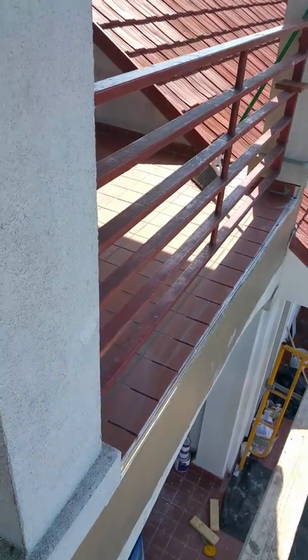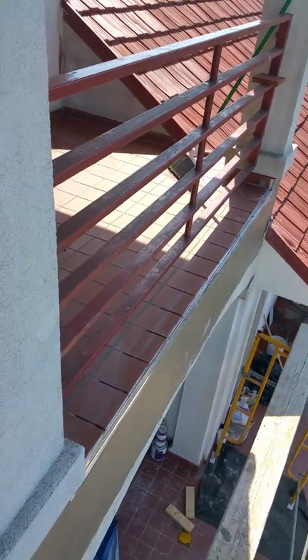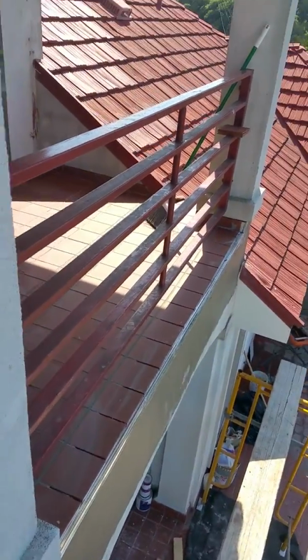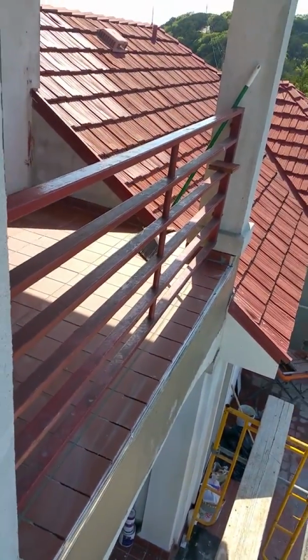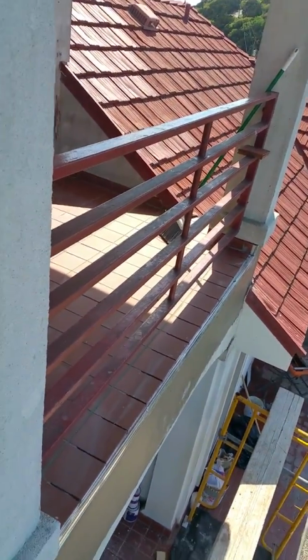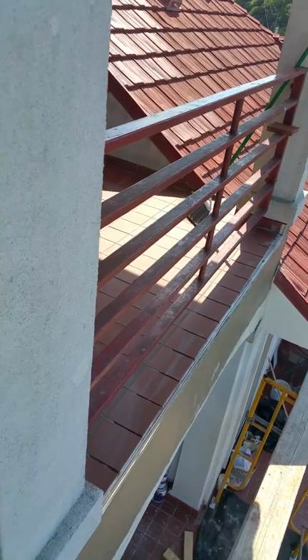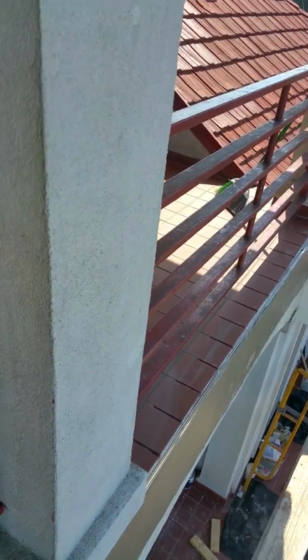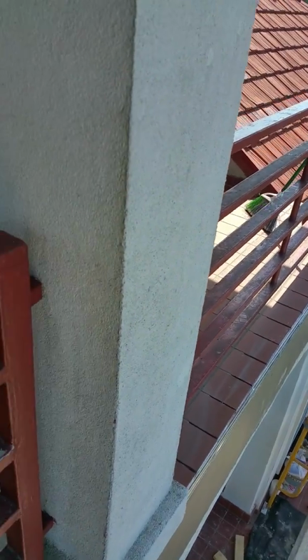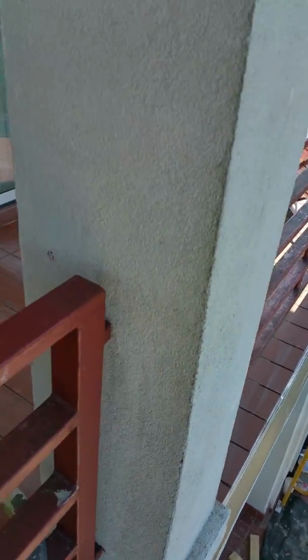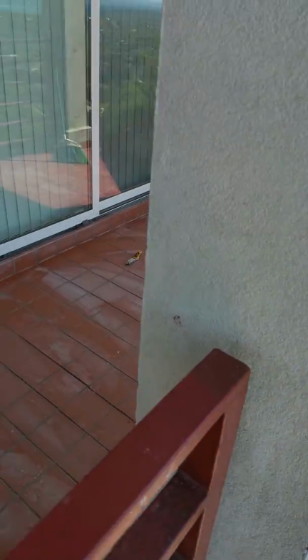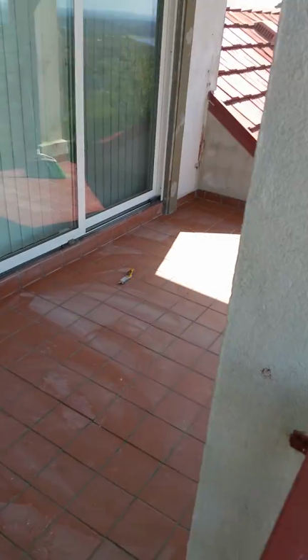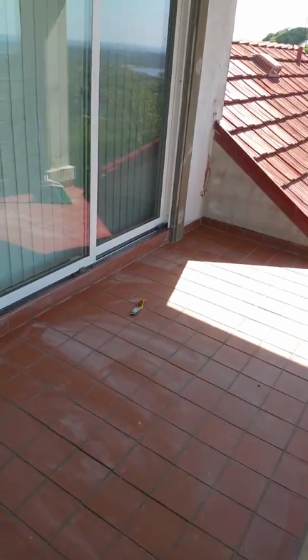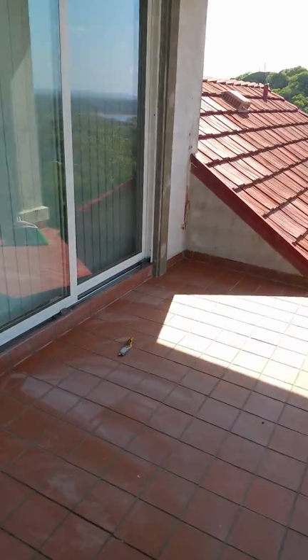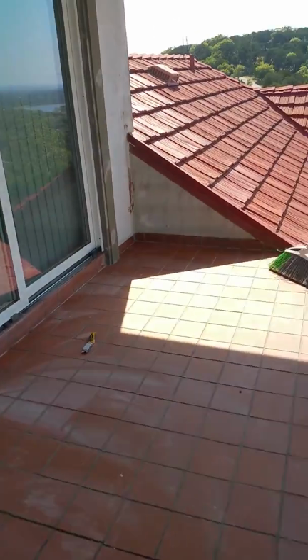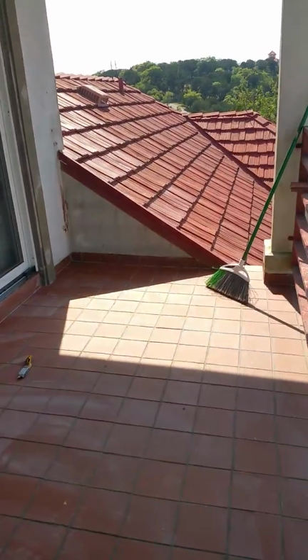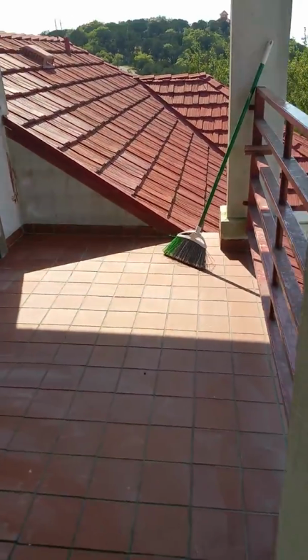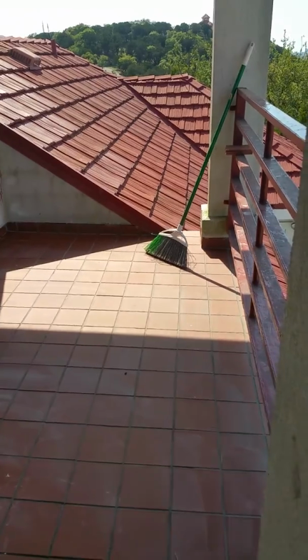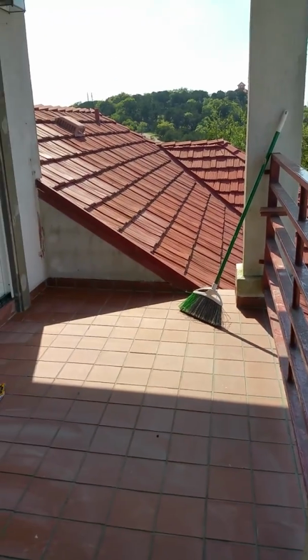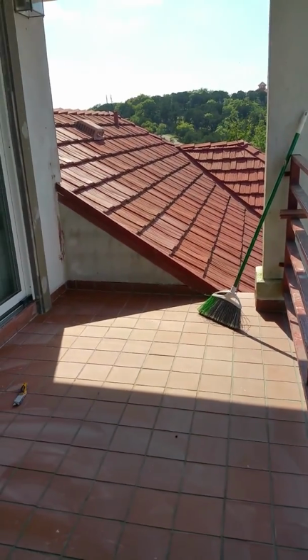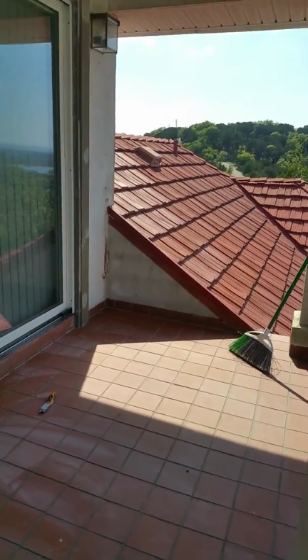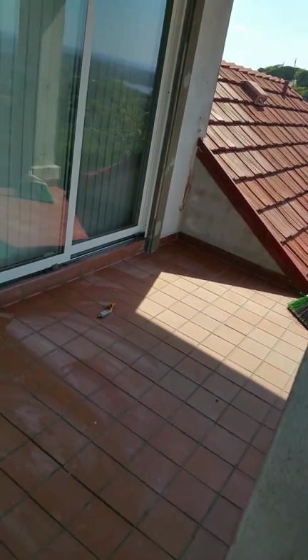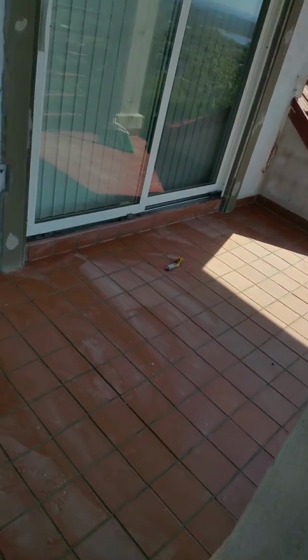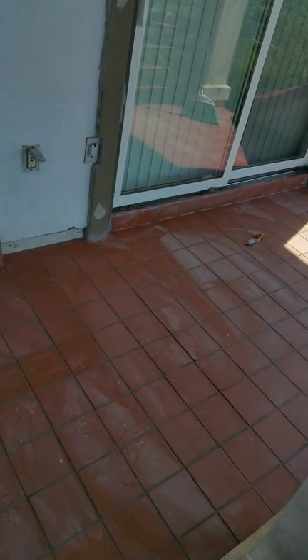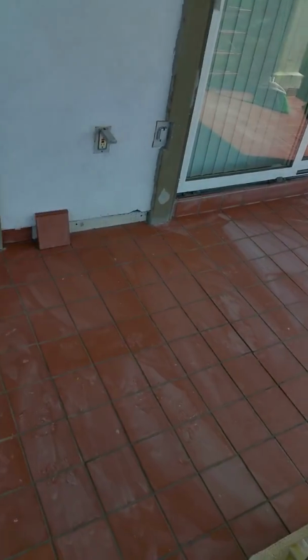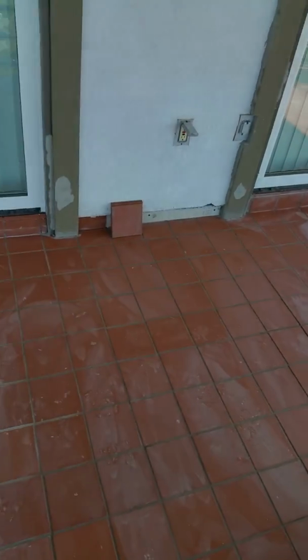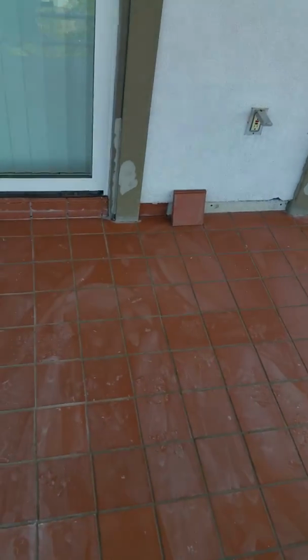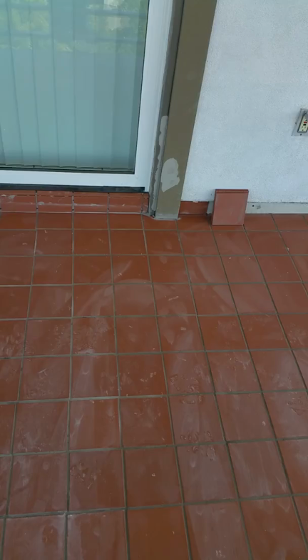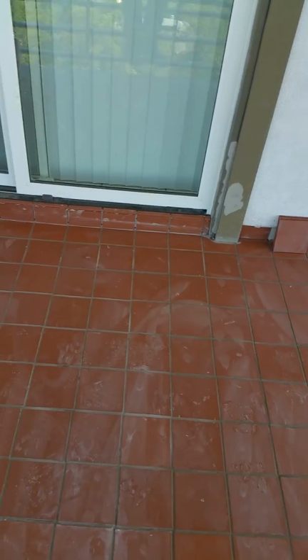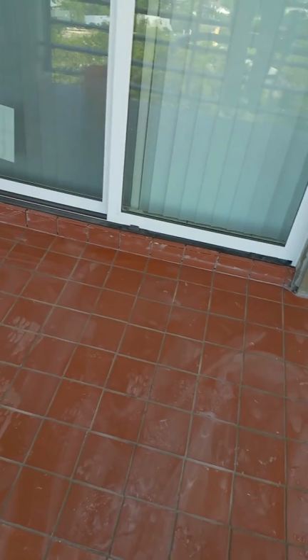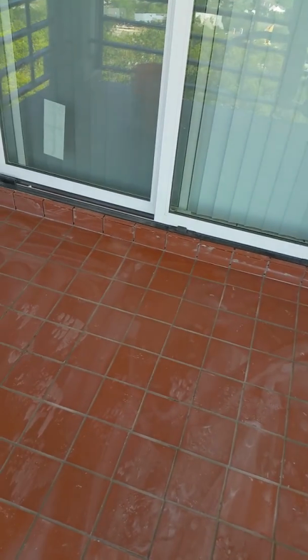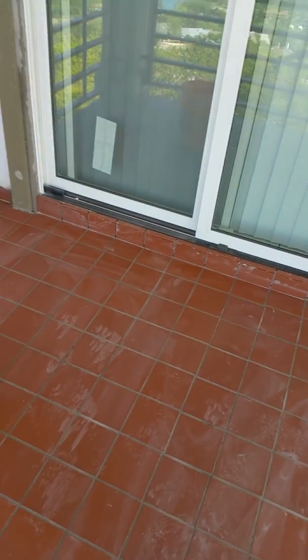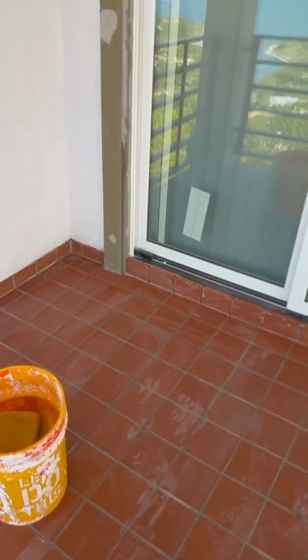That's why we had all of this rotten structure out here. Anyways, that's what's happening on this job — we're pretty darn close to being finished, and the owner is very happy about that.